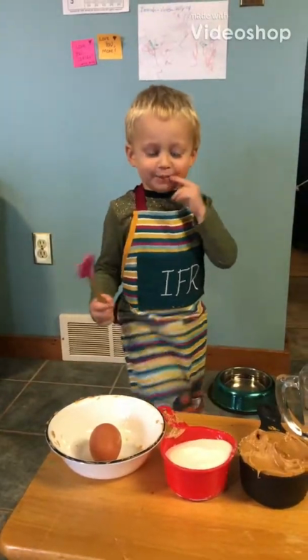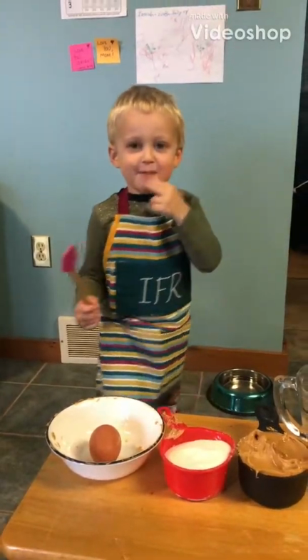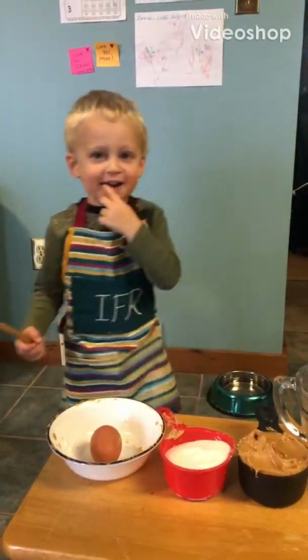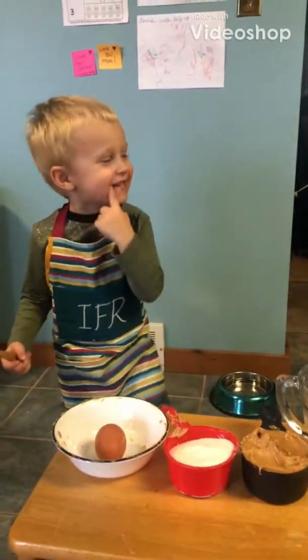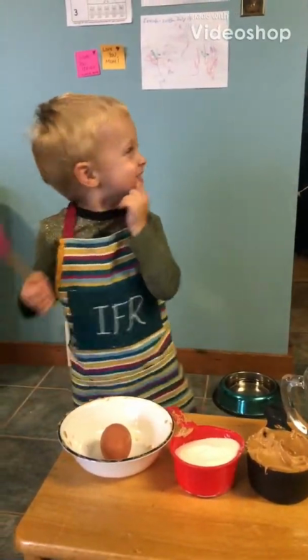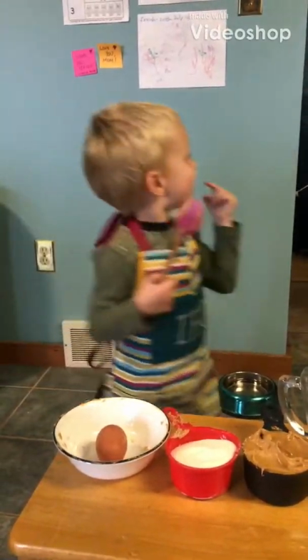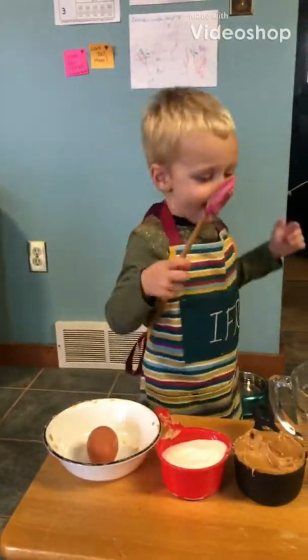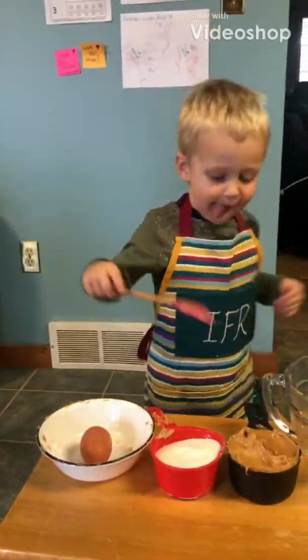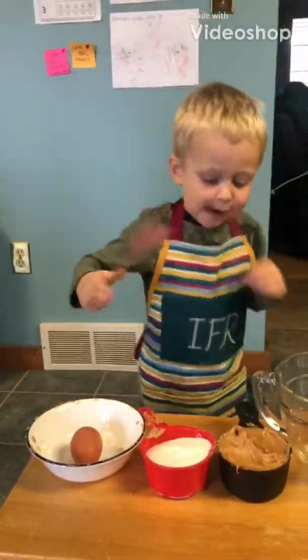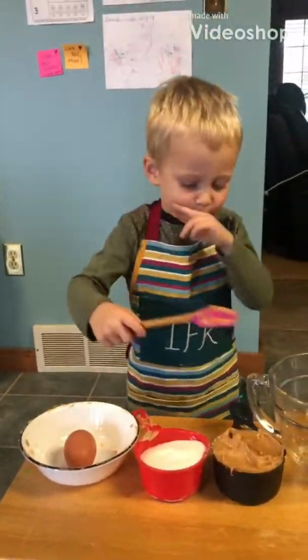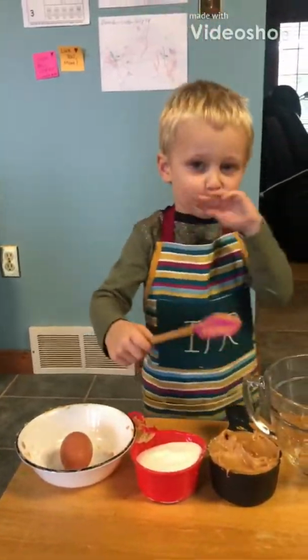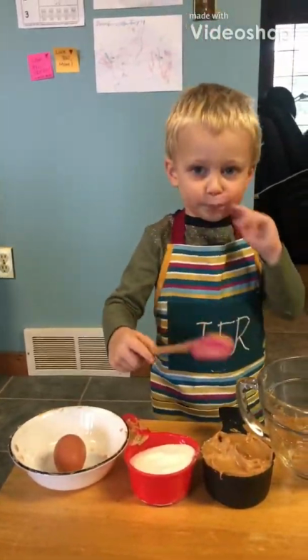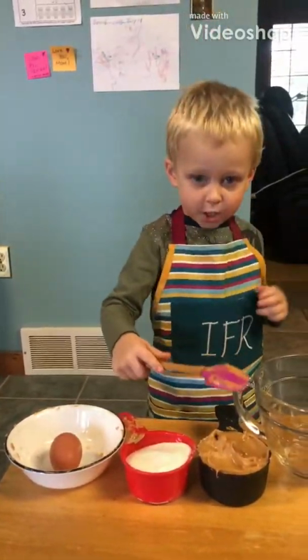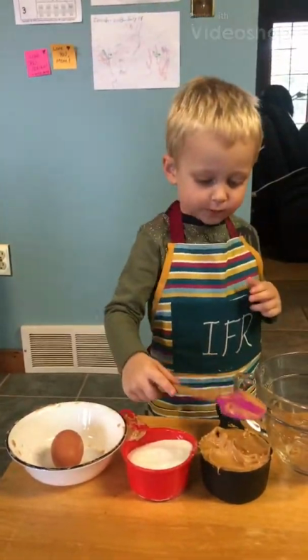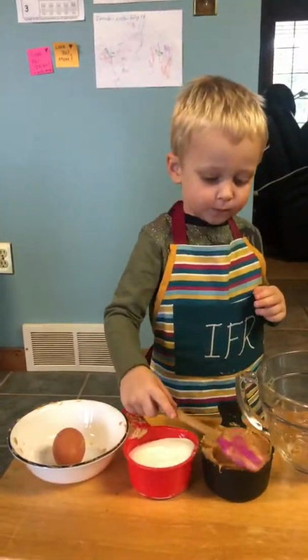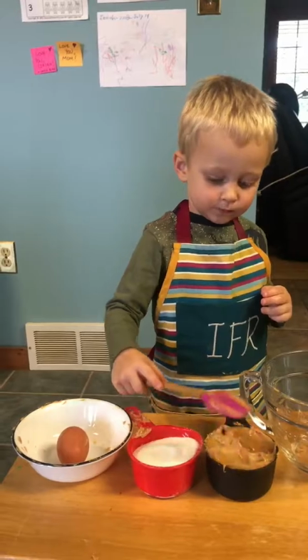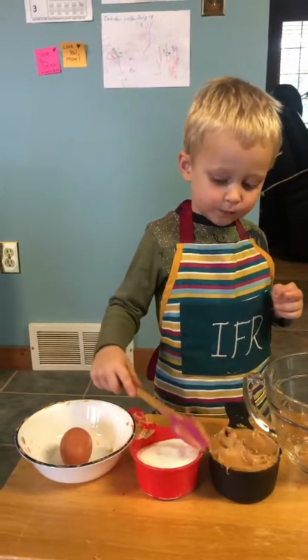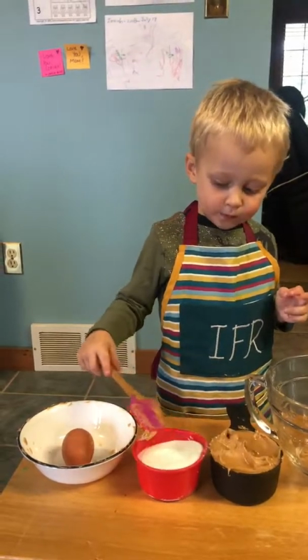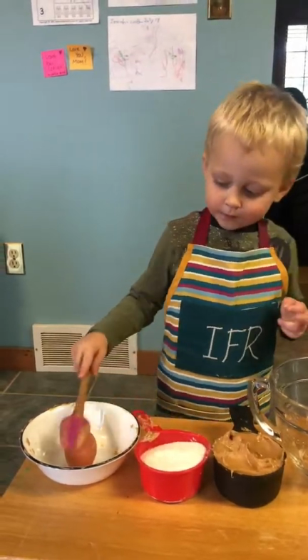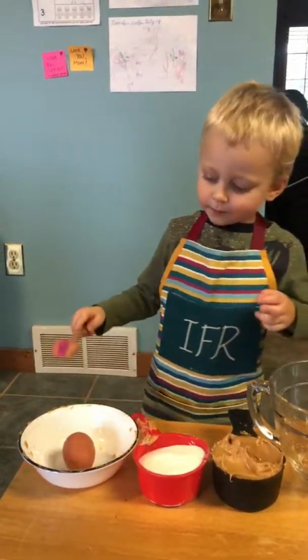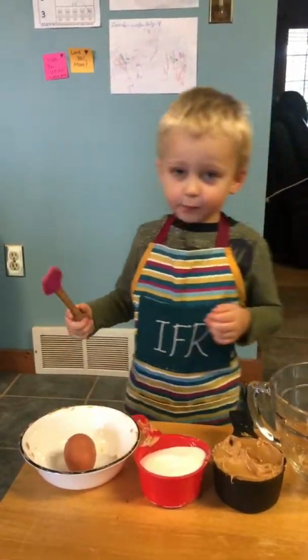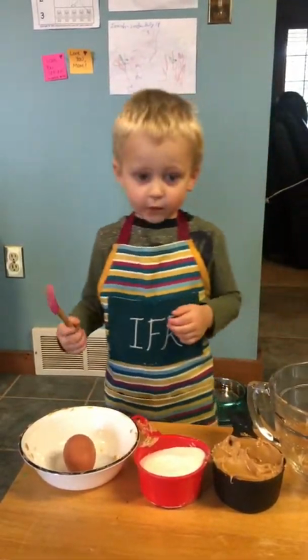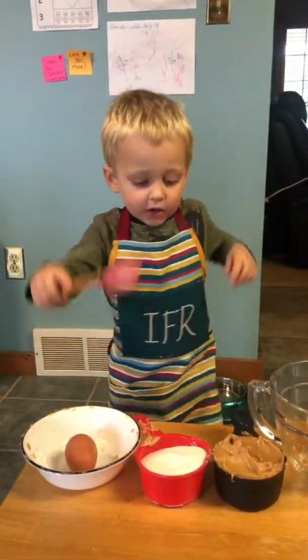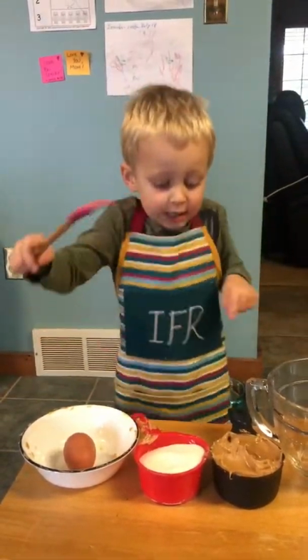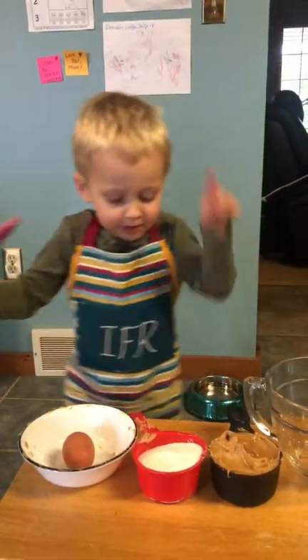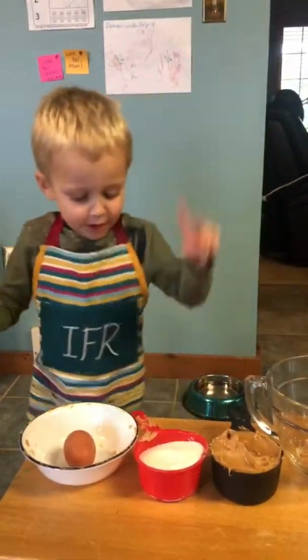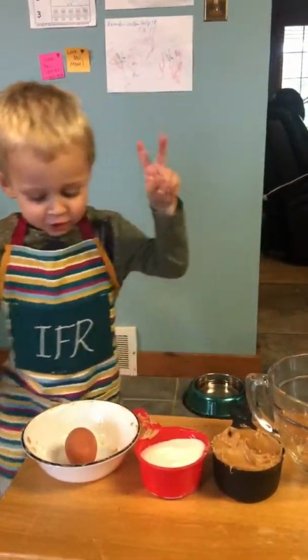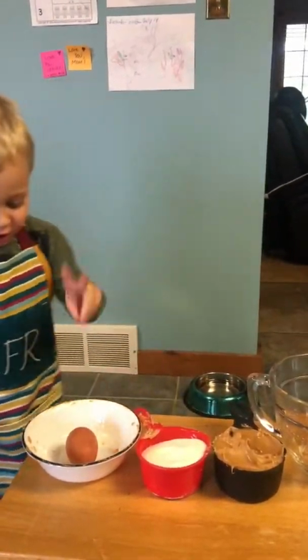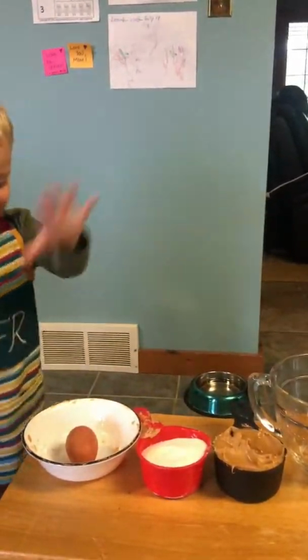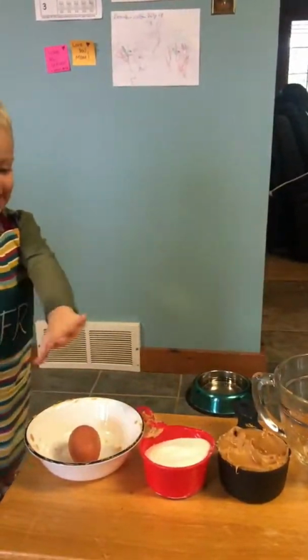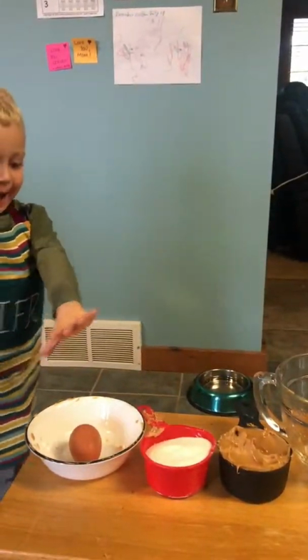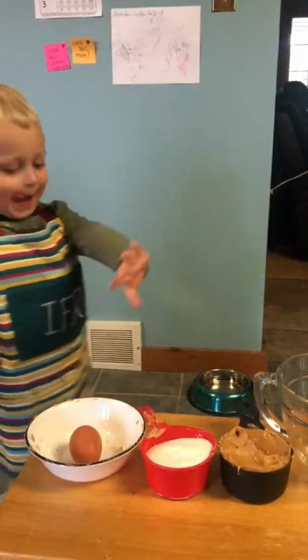Peanut butter cookies. What do you want to put, what do you put in peanut butter cookies? Tell me the three ingredients. Peanut butter, sugar and eggs.